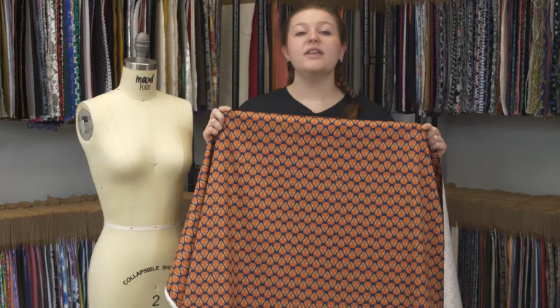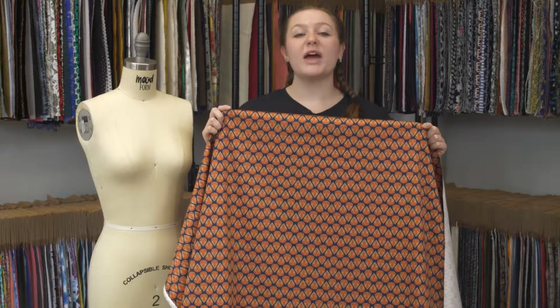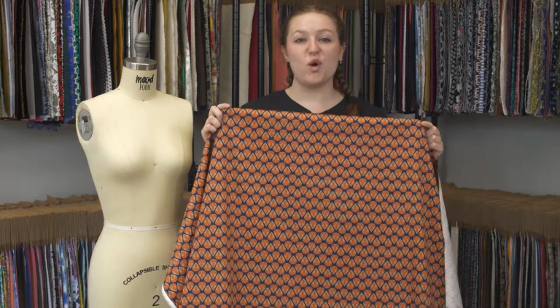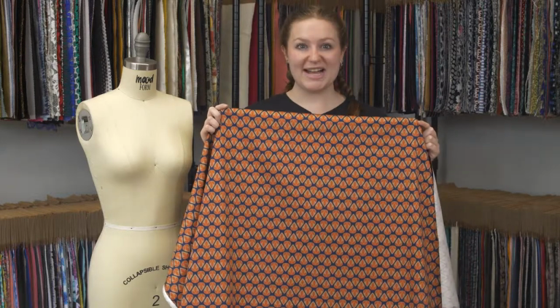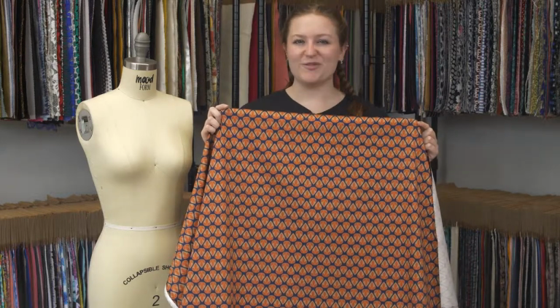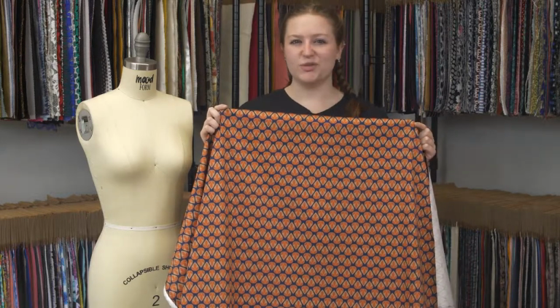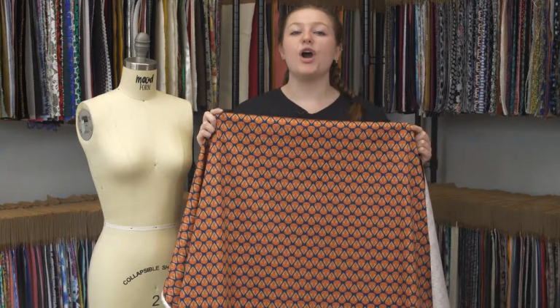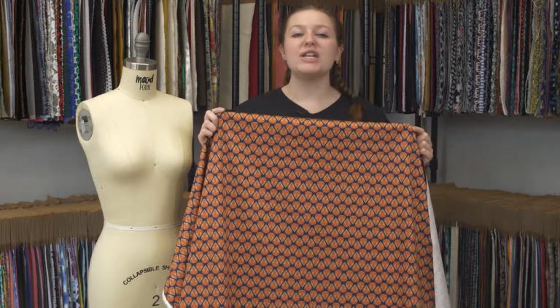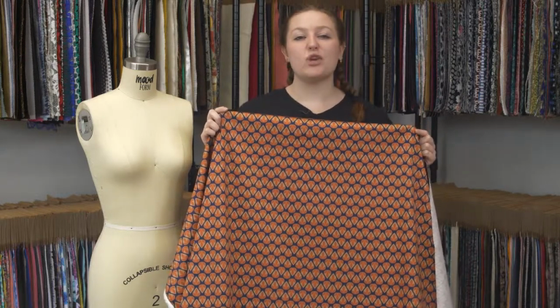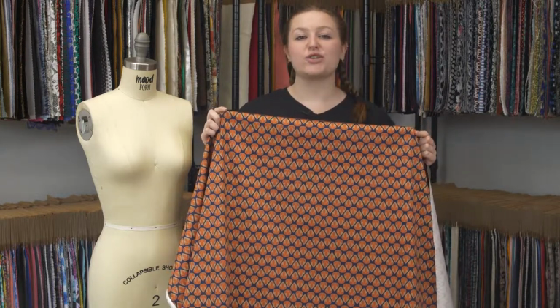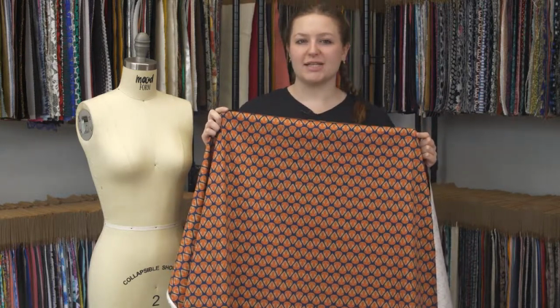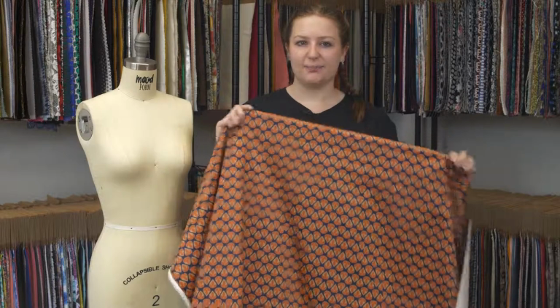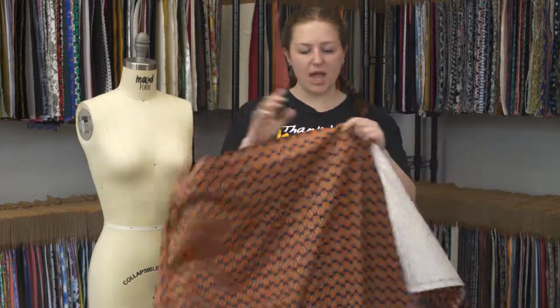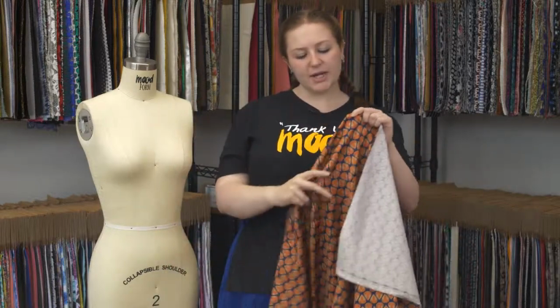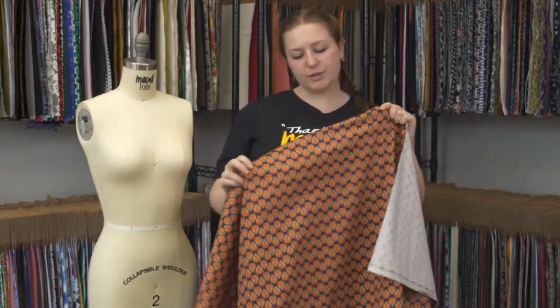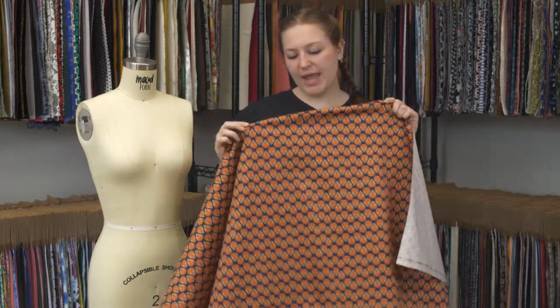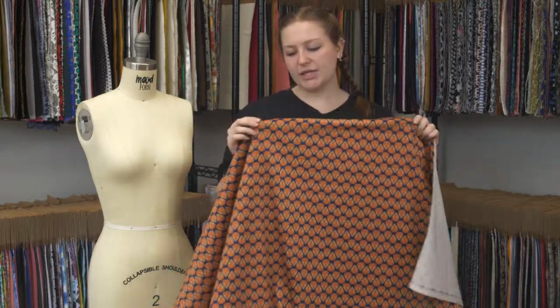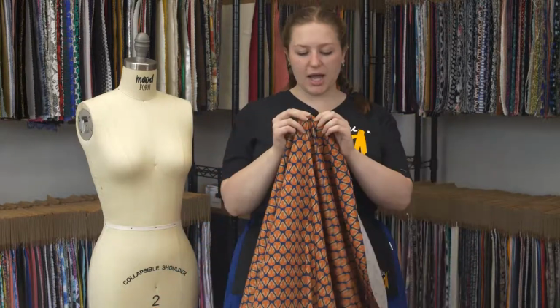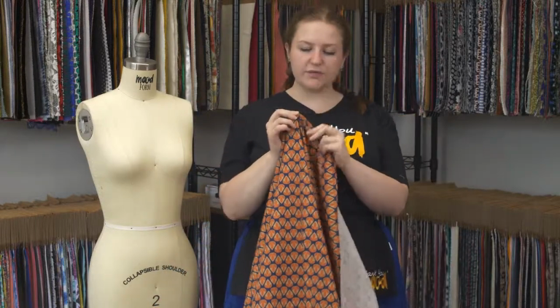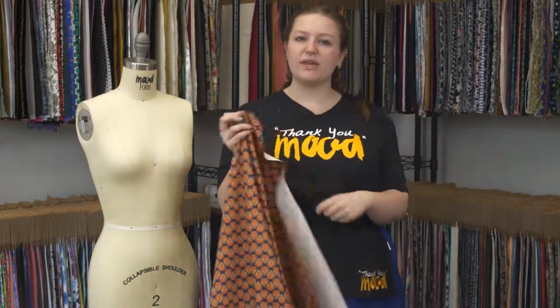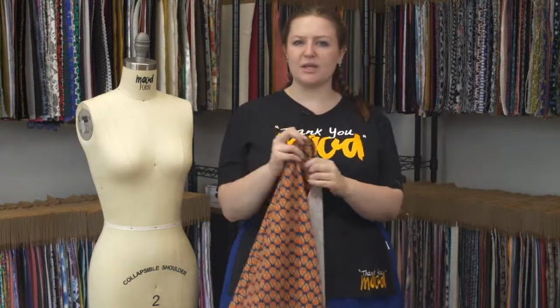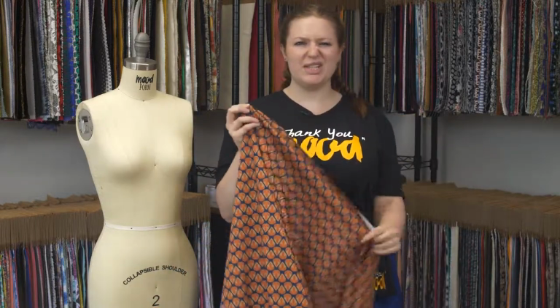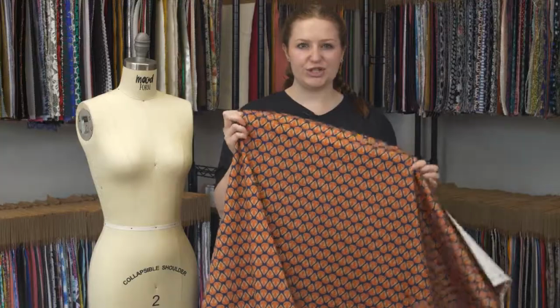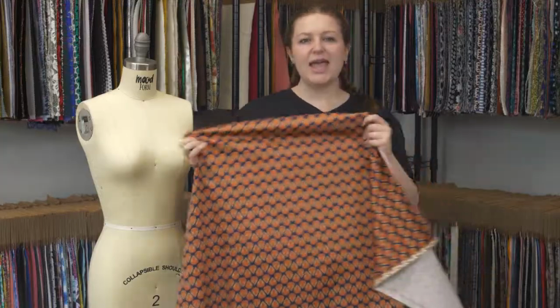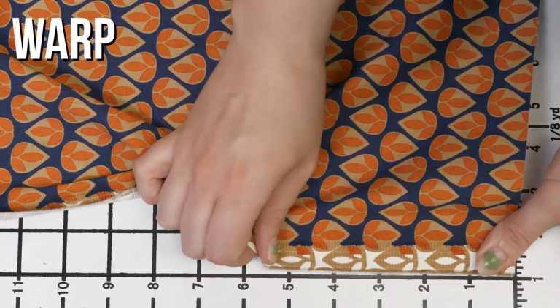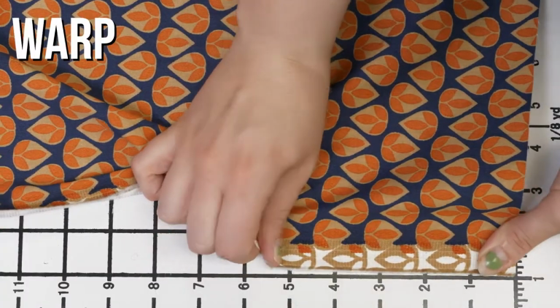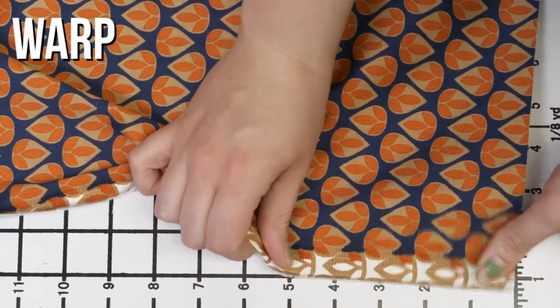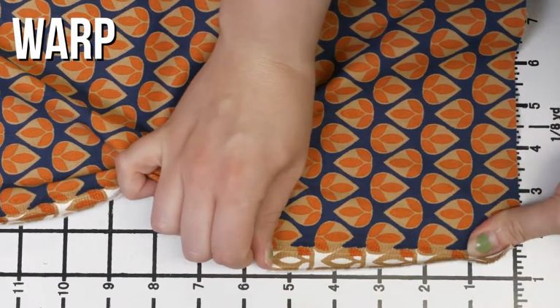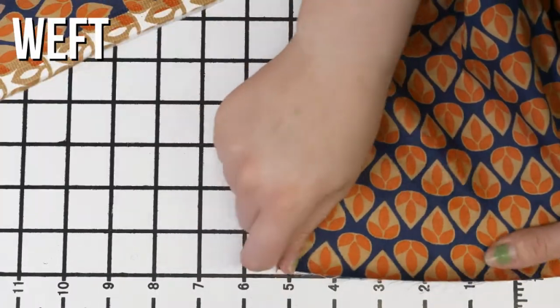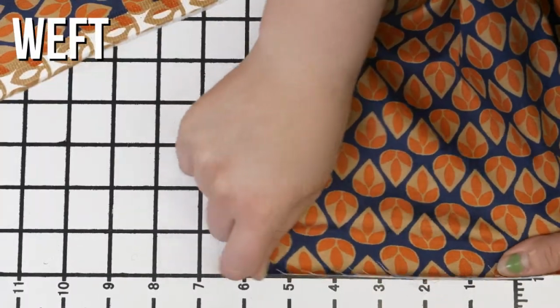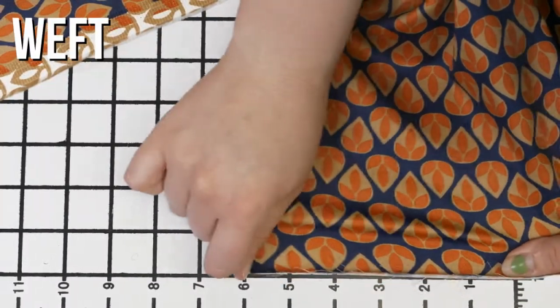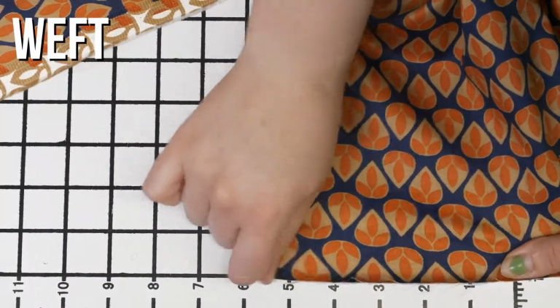This is product number 119752 with orange and navy geometric stretch cotton sateen. This product has a smooth hand. You can kind of feel the weave in it, but it's not really textured. It has really decent stretch in the weft, but just a touch of translucency.